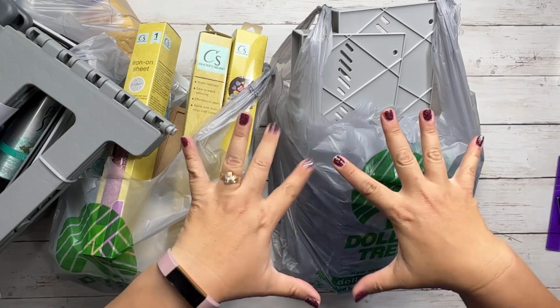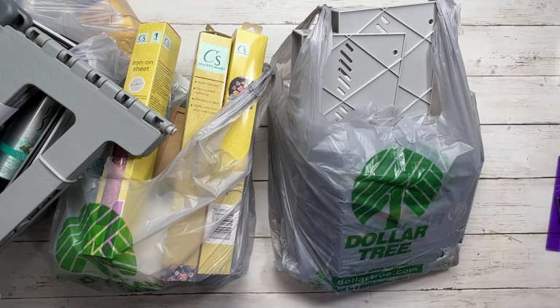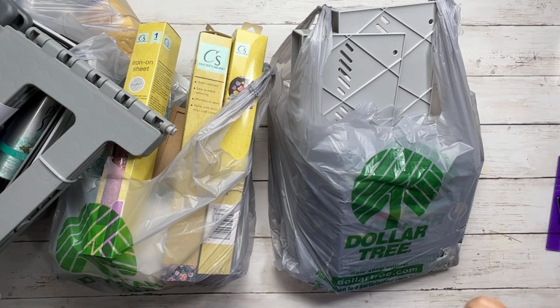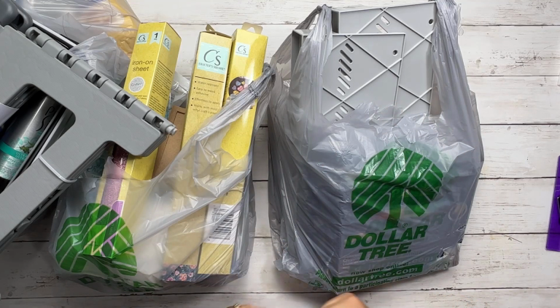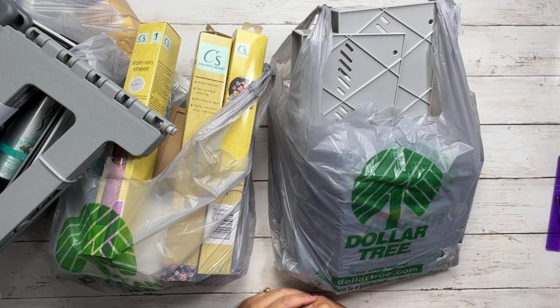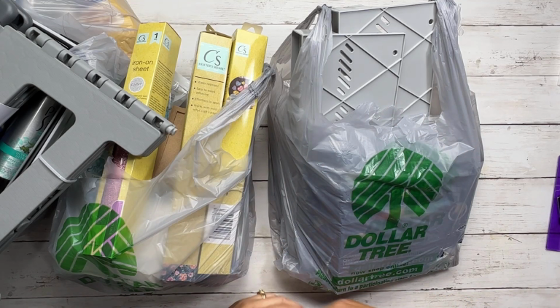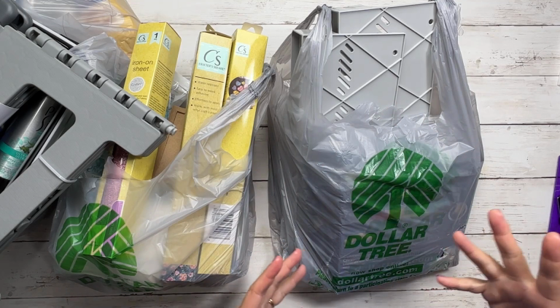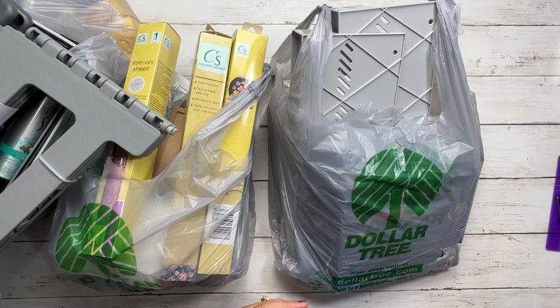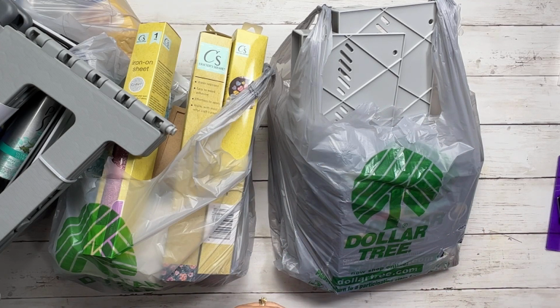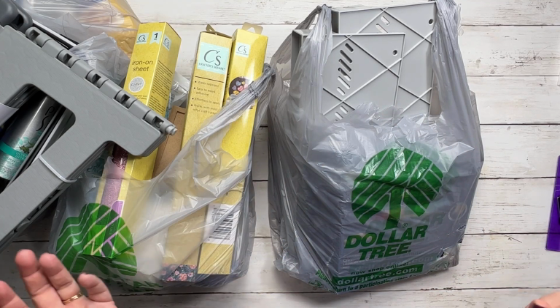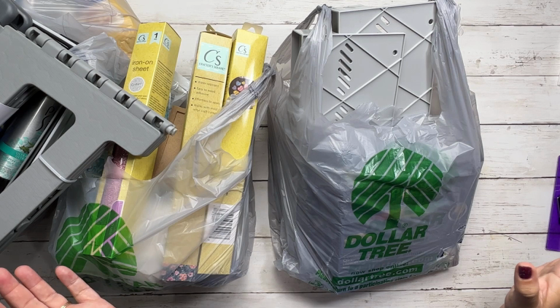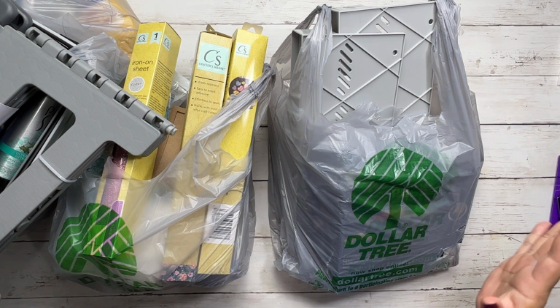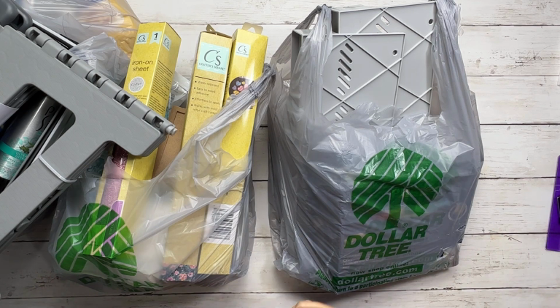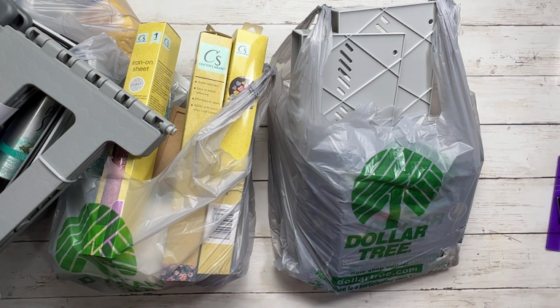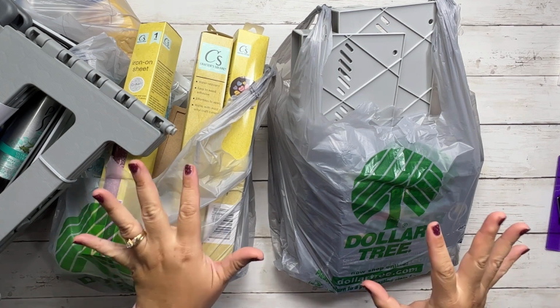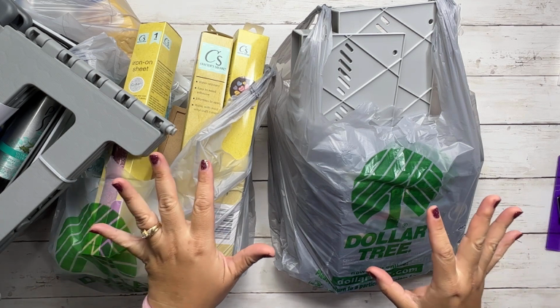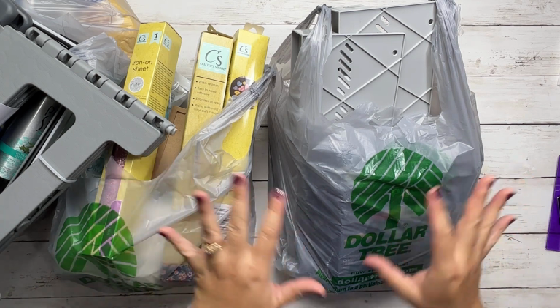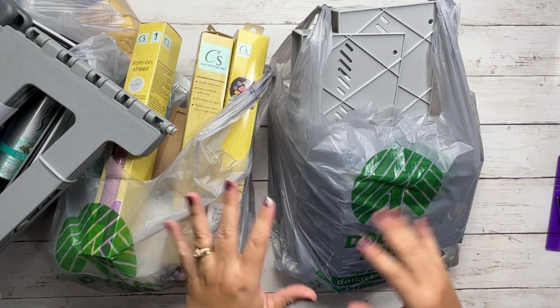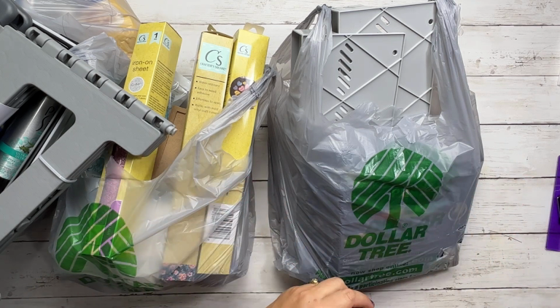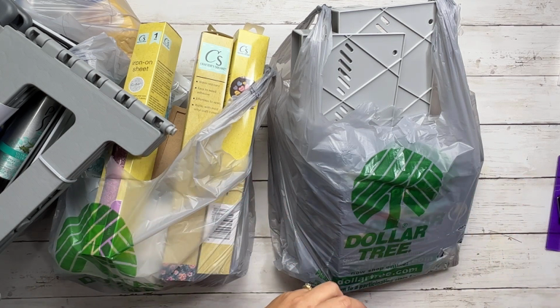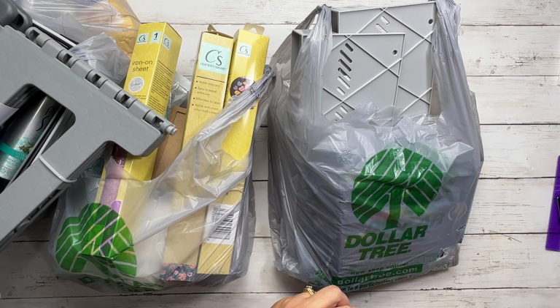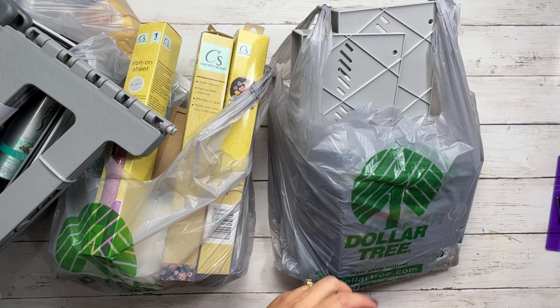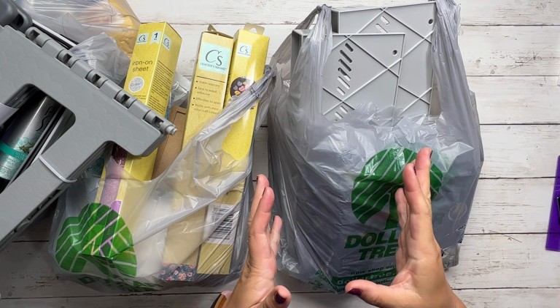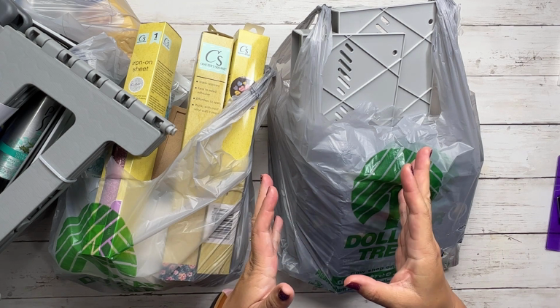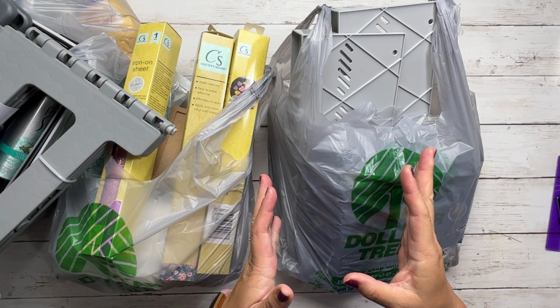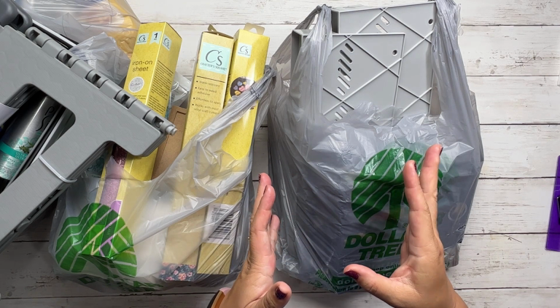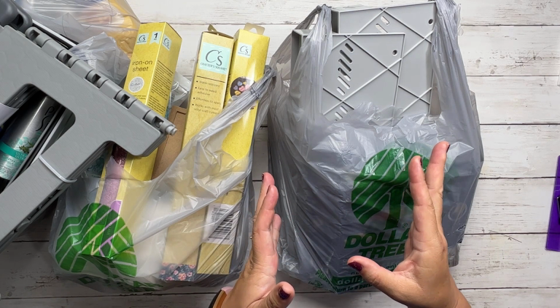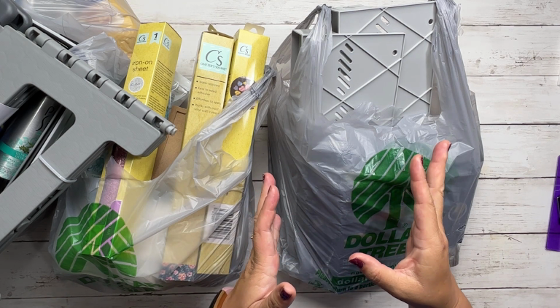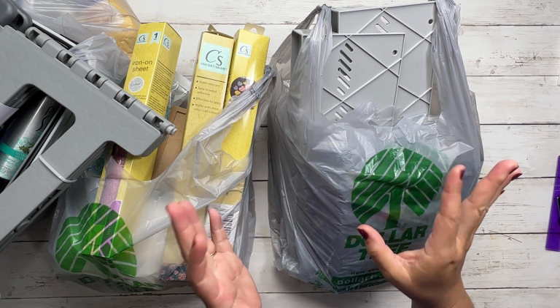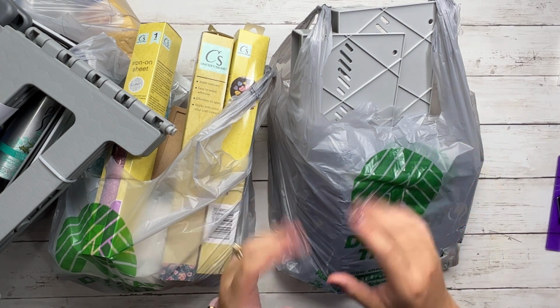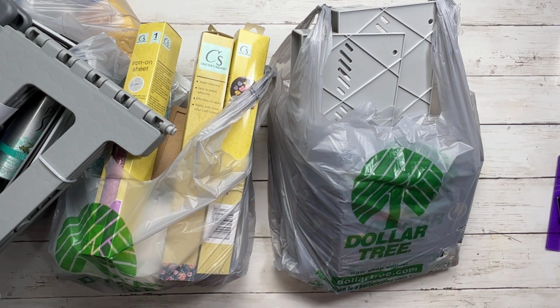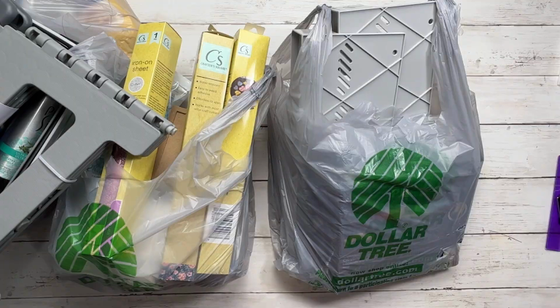Hi, Tracy here with BibleJournalingMinistries.com, and in this video I have a Dollar Tree haul for you that has some really great craft supplies, Bible journaling supplies, and some things that I just like to buy at the Dollar Tree. So if you're ready, let's go ahead and get started.